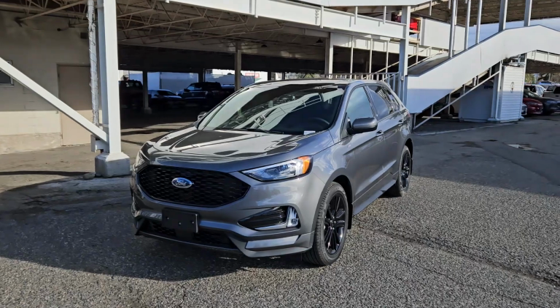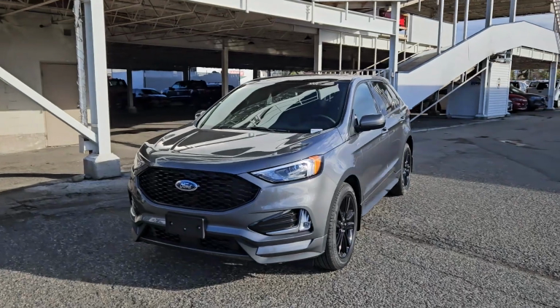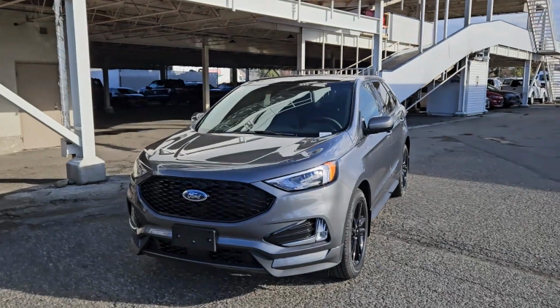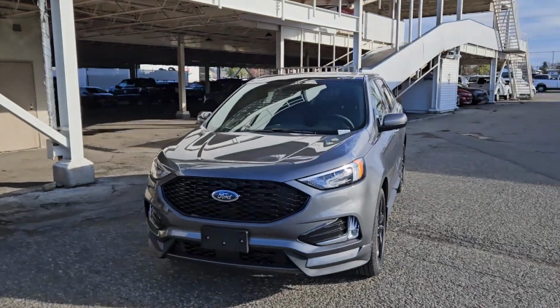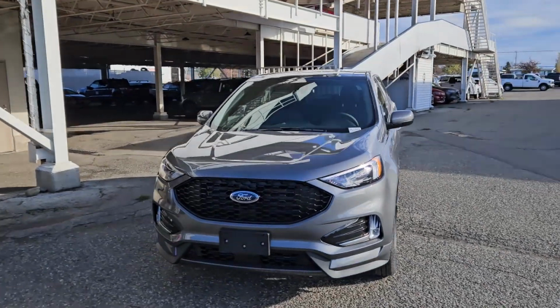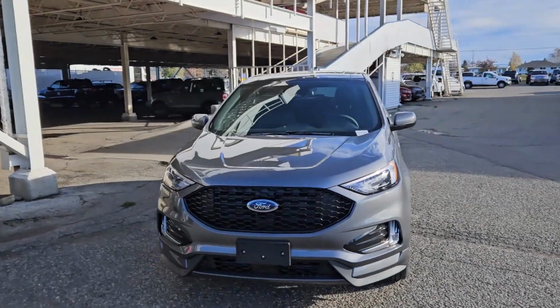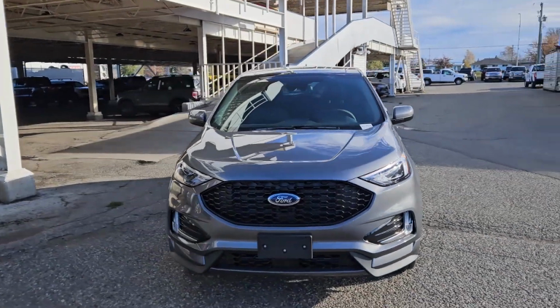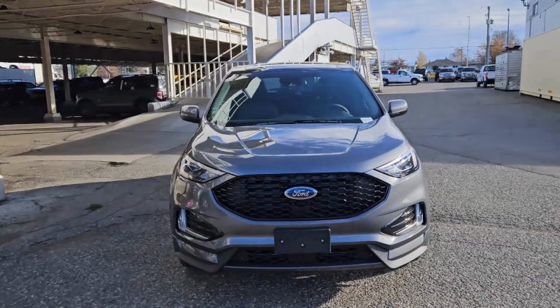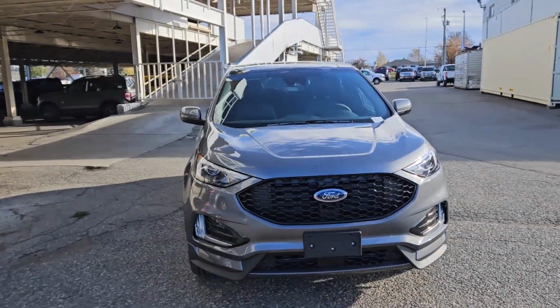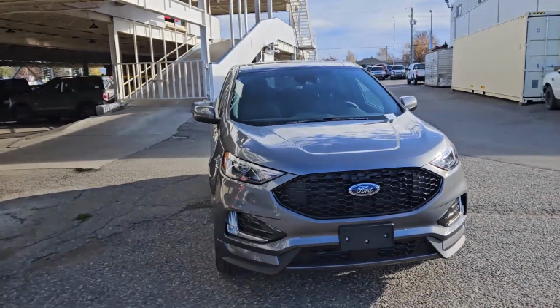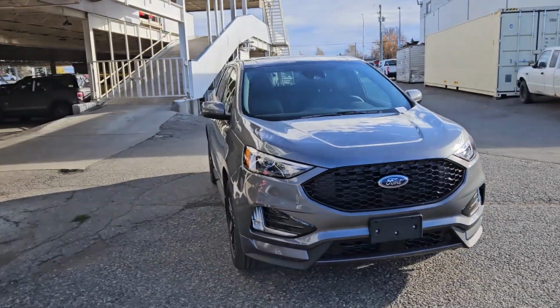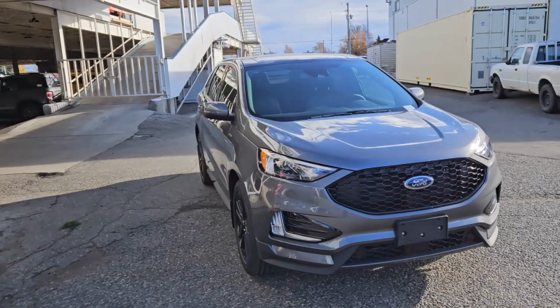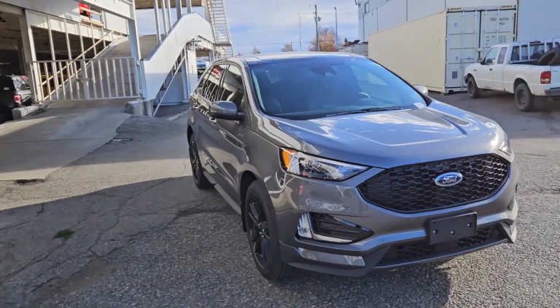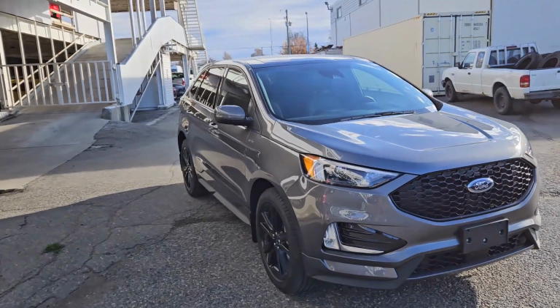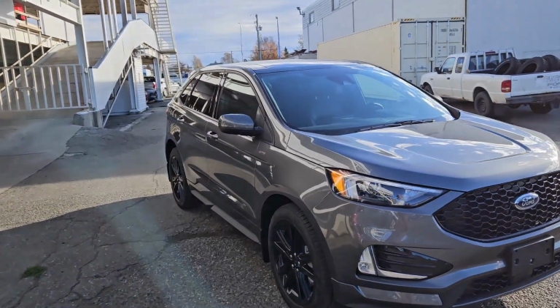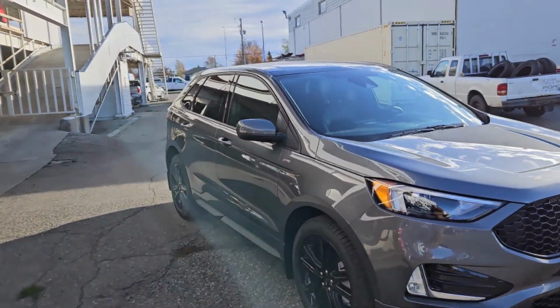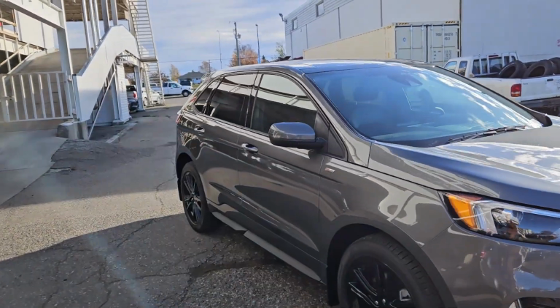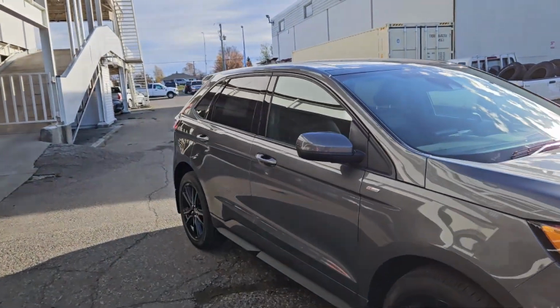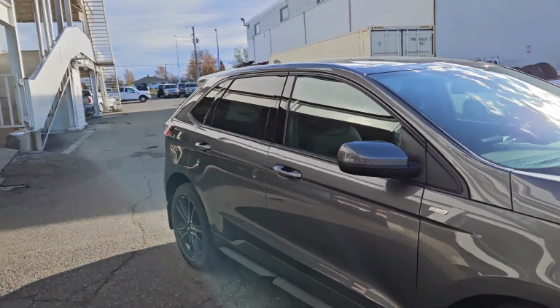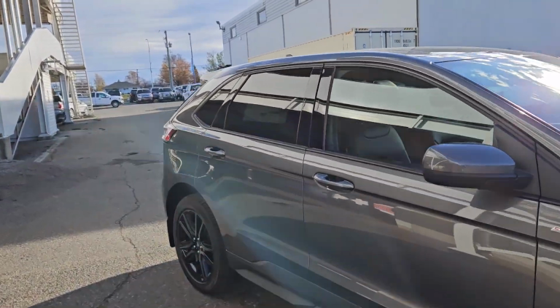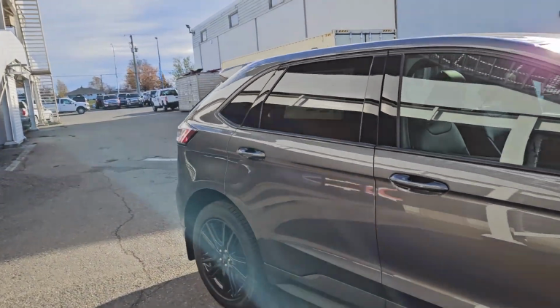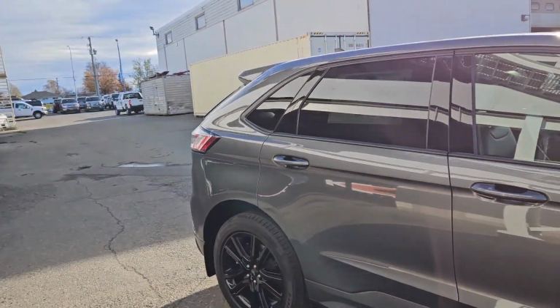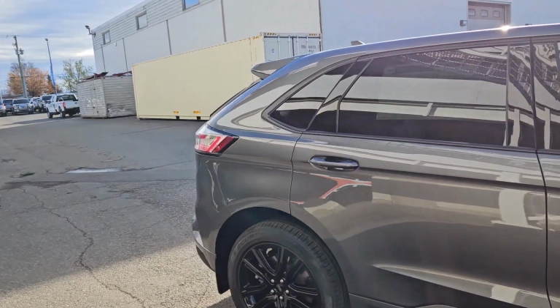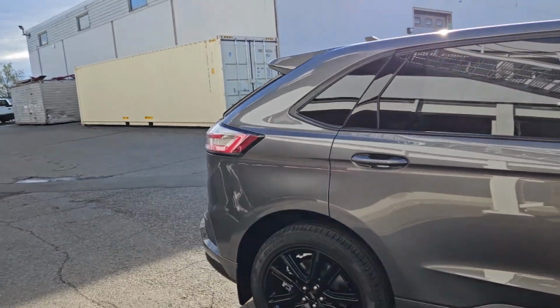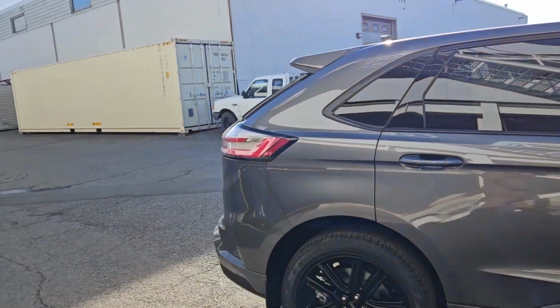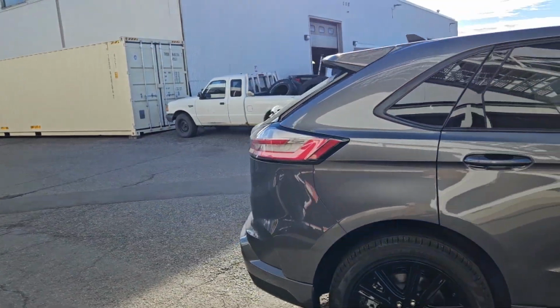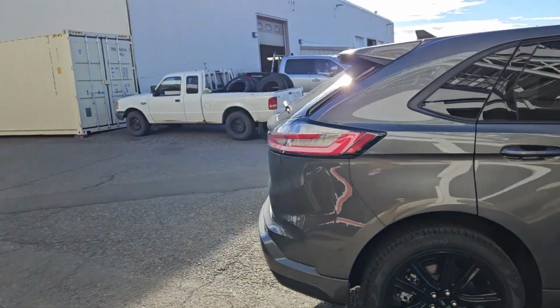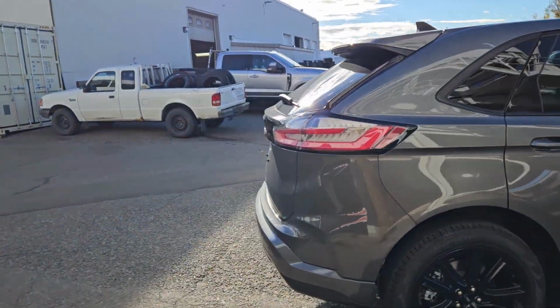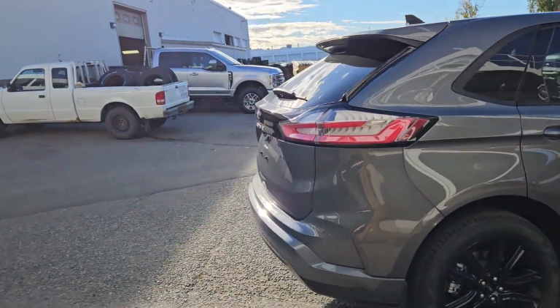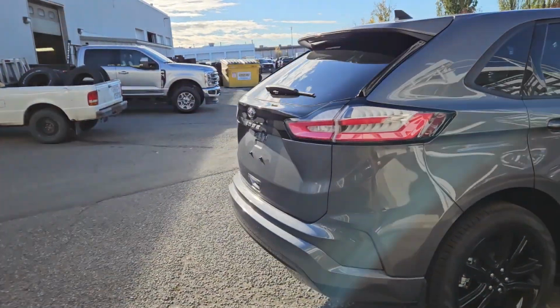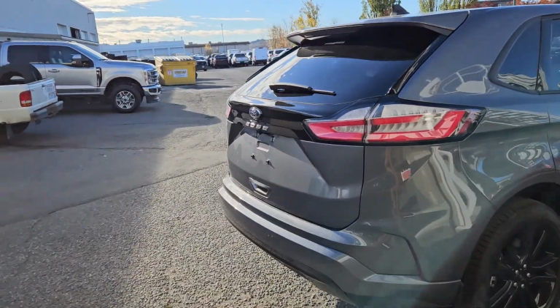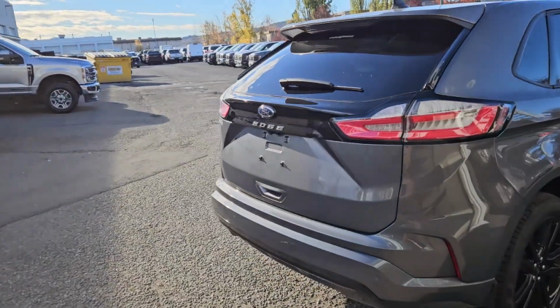This is Eric at Prince George Ford and we're taking a look at the 2024 Ford Edge in an ST line trim, powered by a 2-liter EcoBoost engine providing excellent power and fuel efficiency with all-wheel drive capabilities, so you're going to be able to get around pretty well.